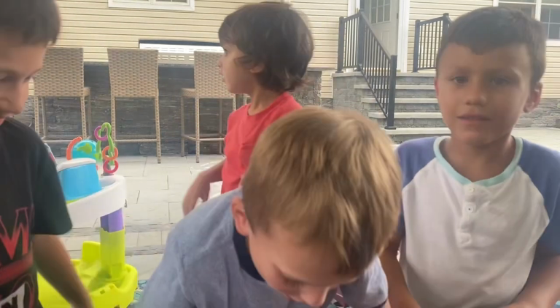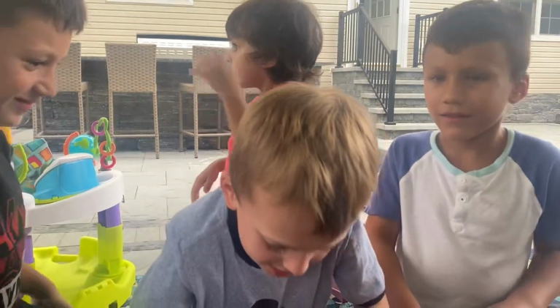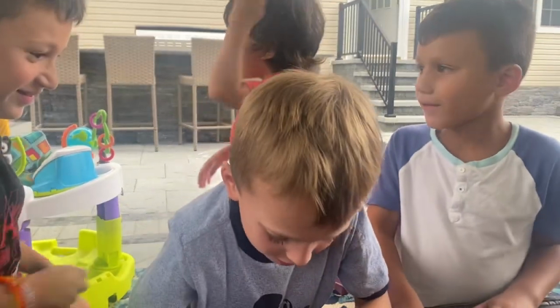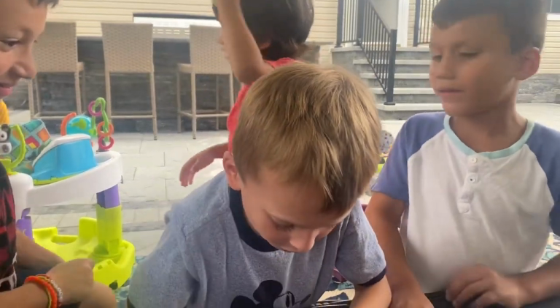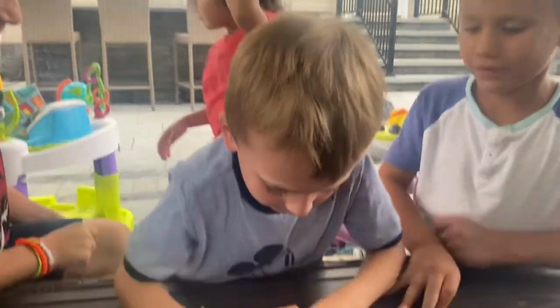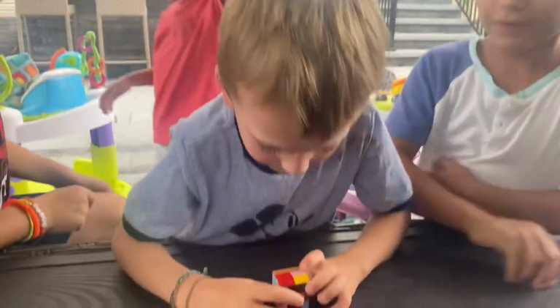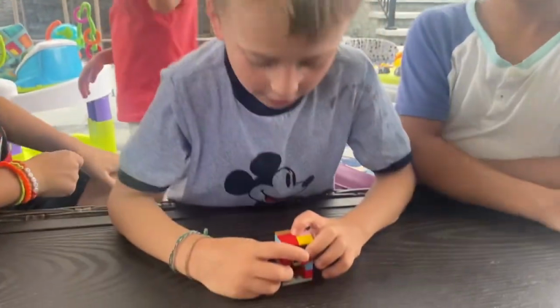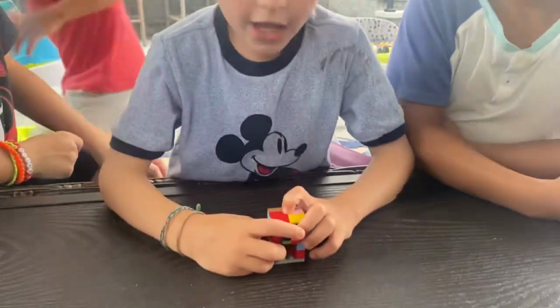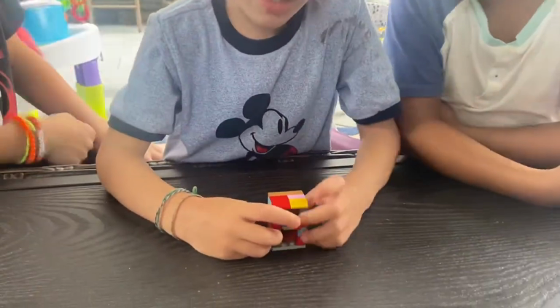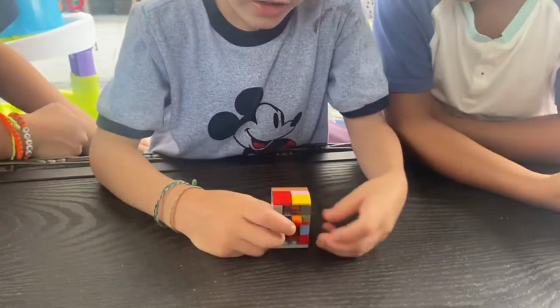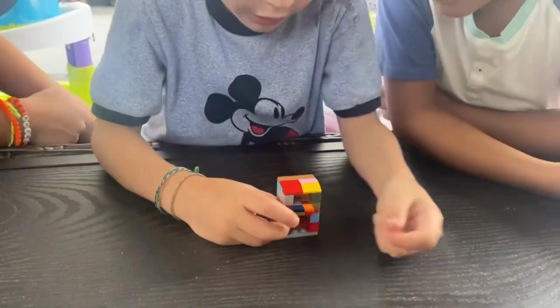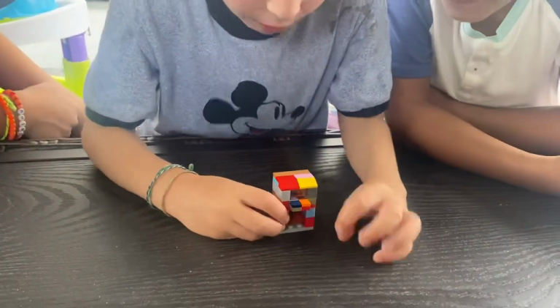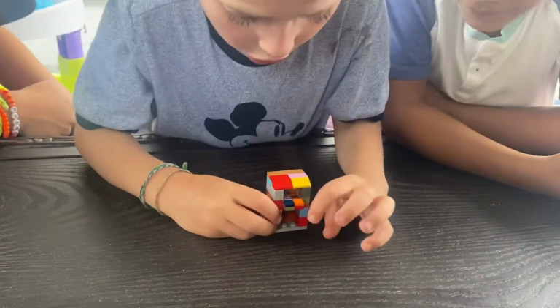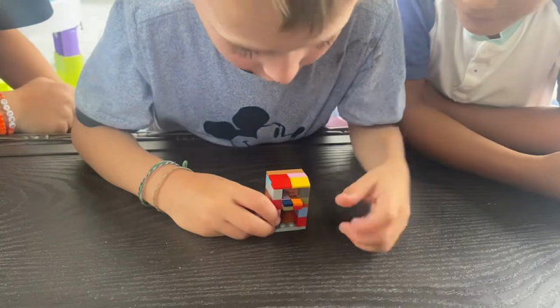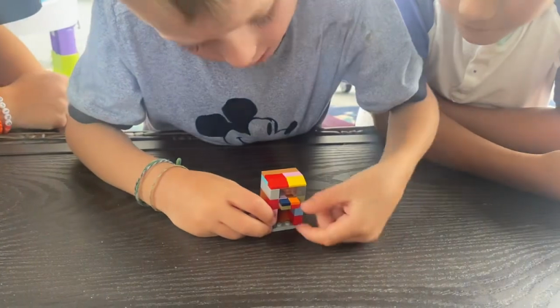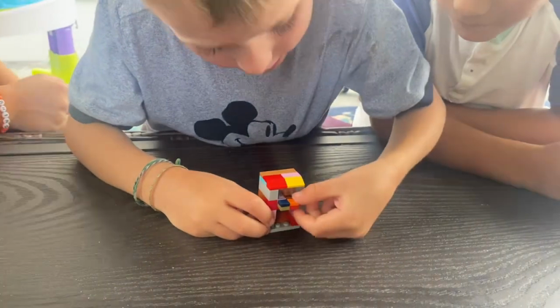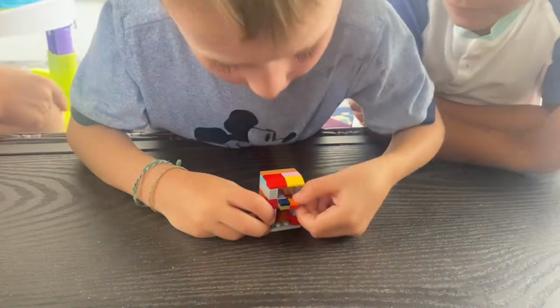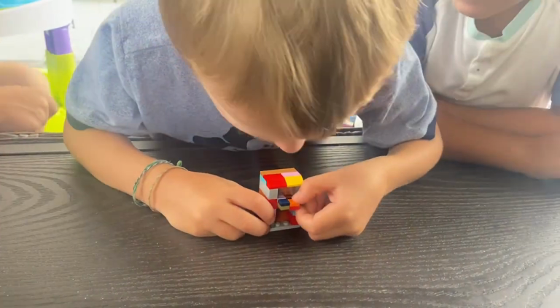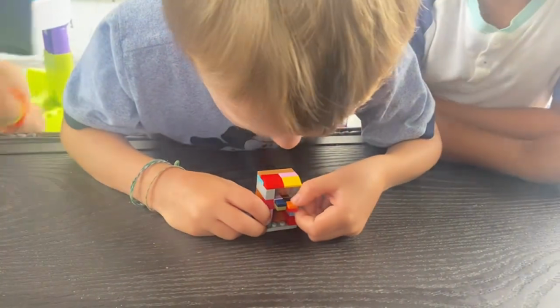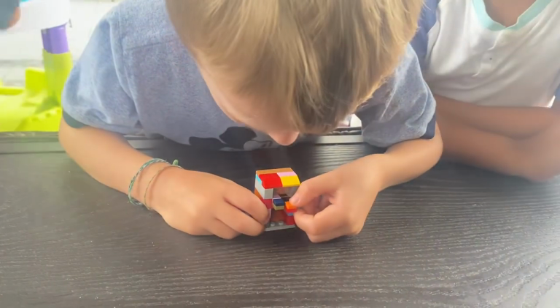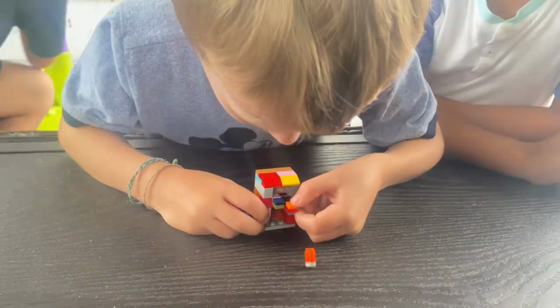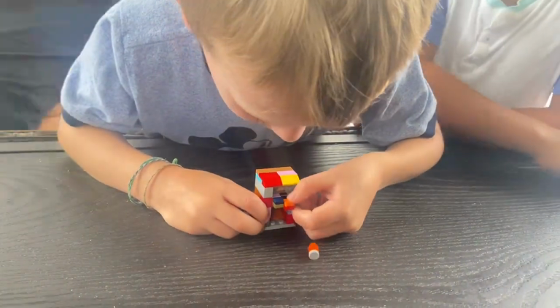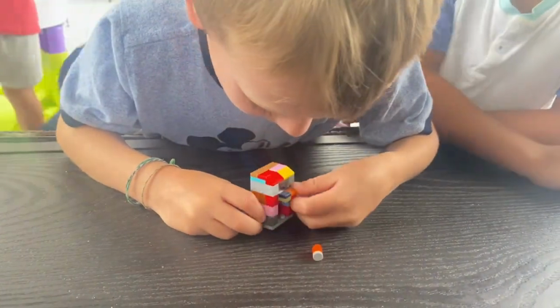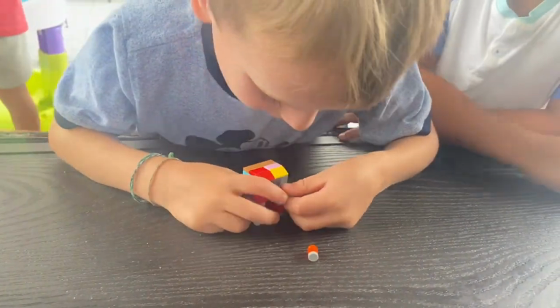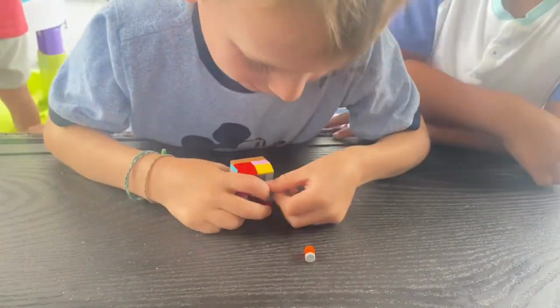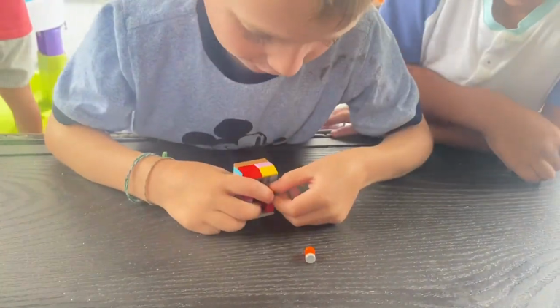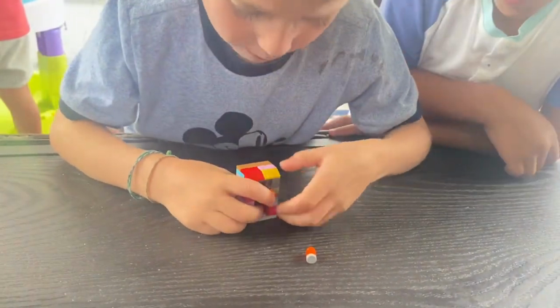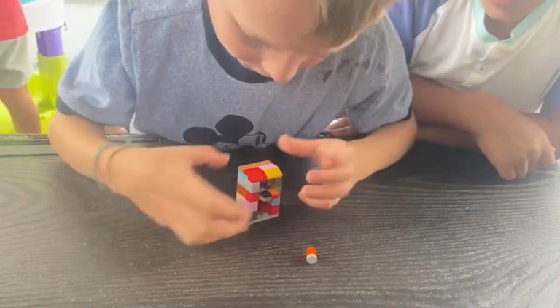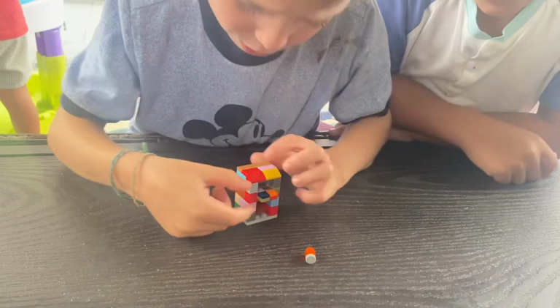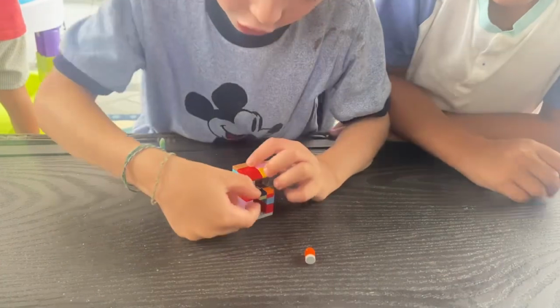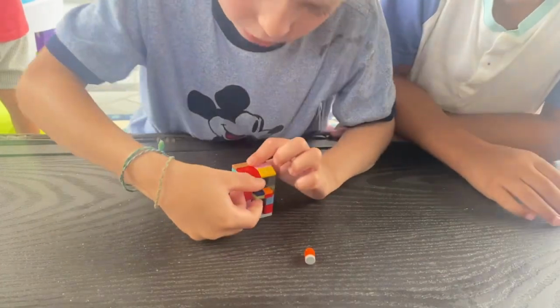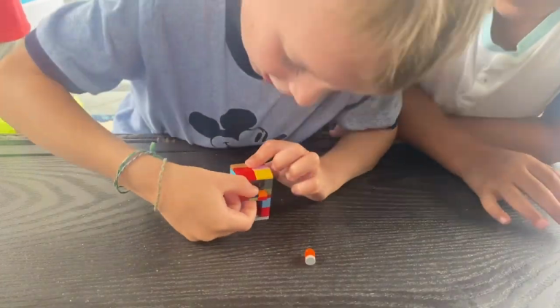I'll show you how it works. If you want orange Gatorade, pull the orange tab. And if you want blue Gatorade, pull the dark blue tab.